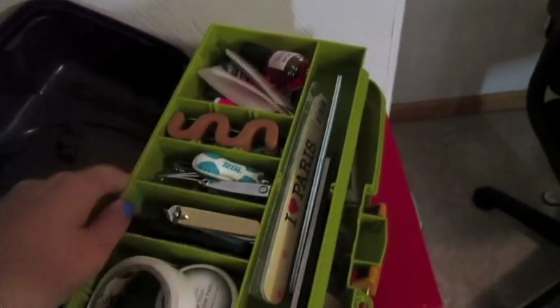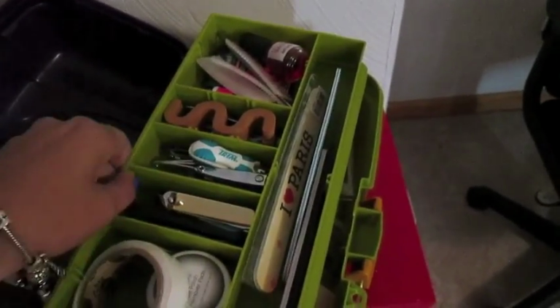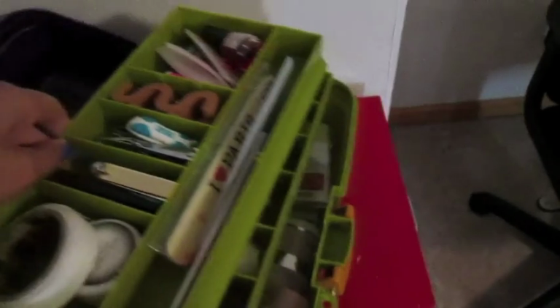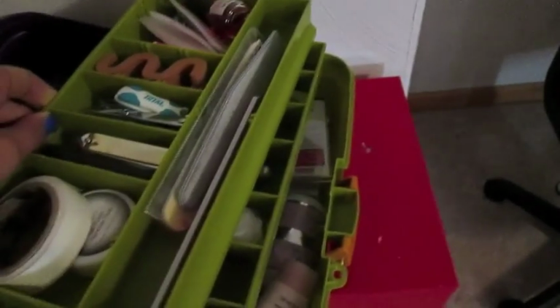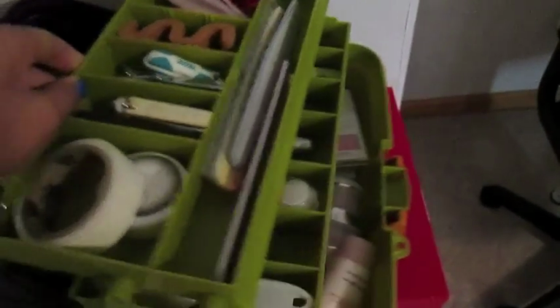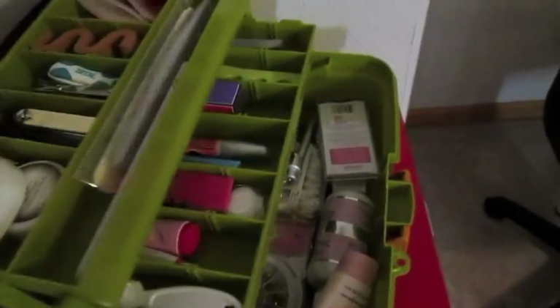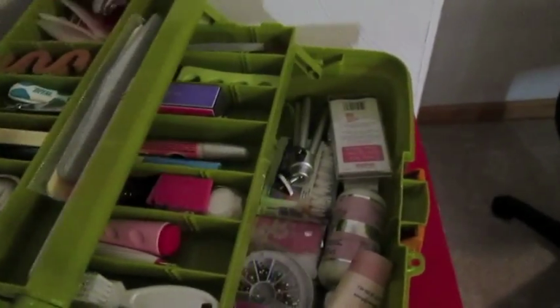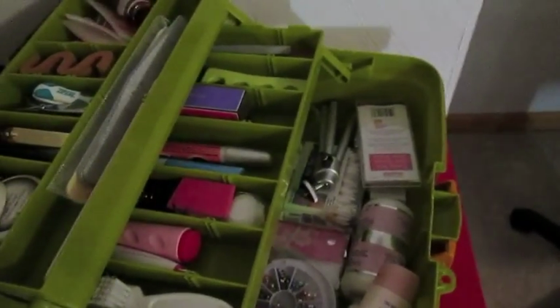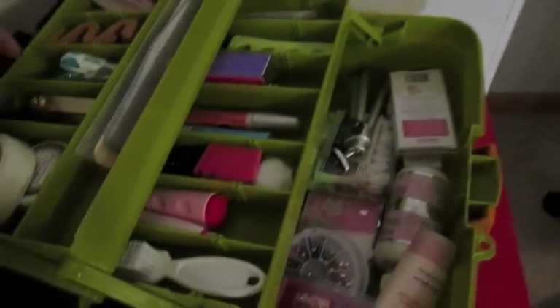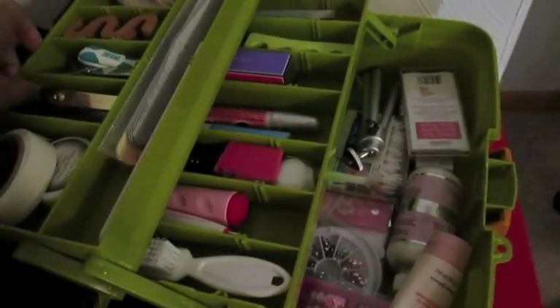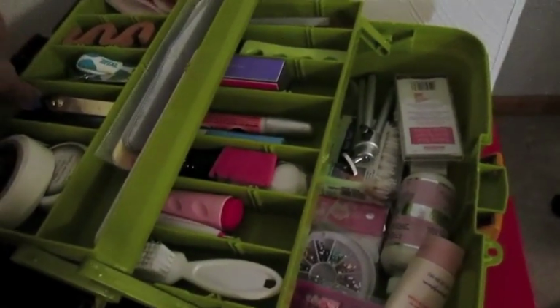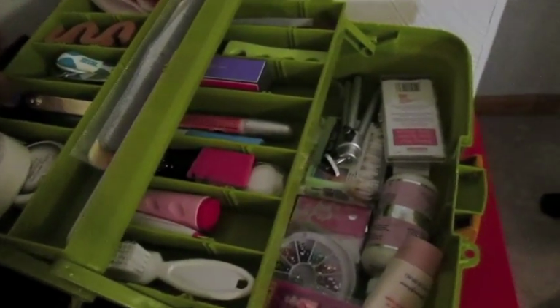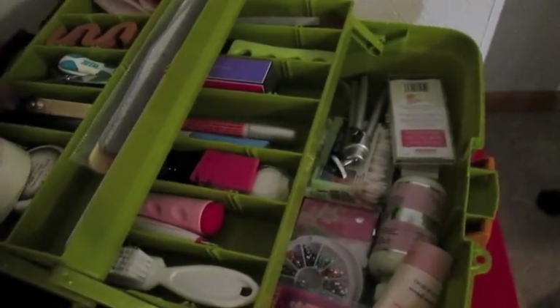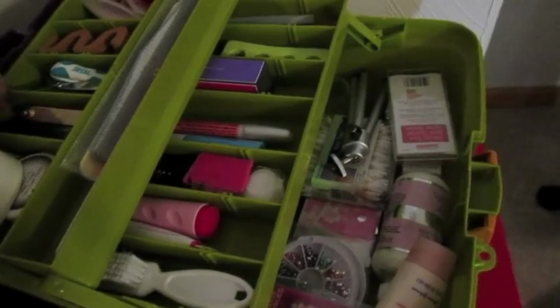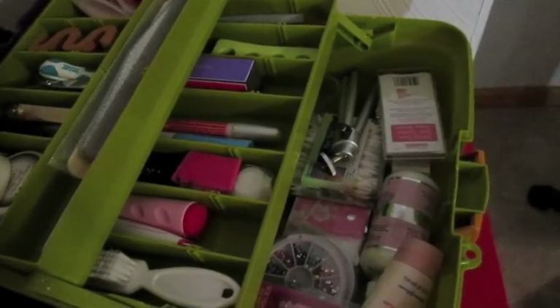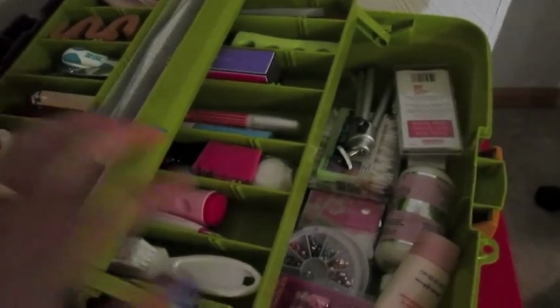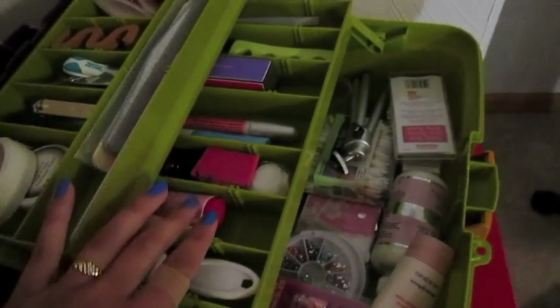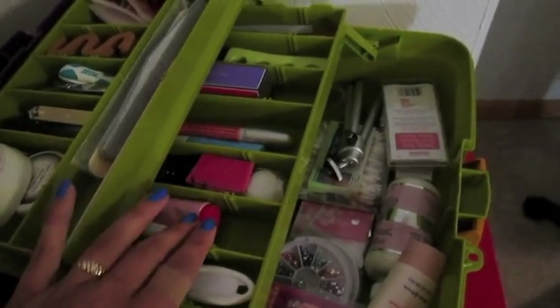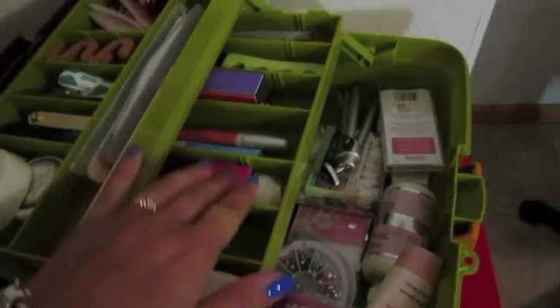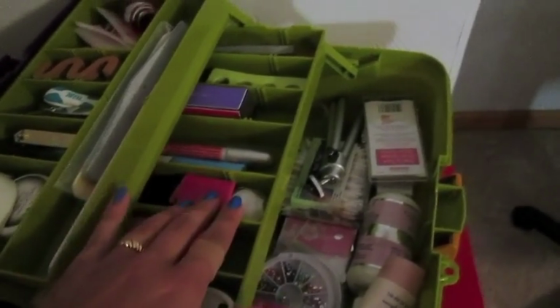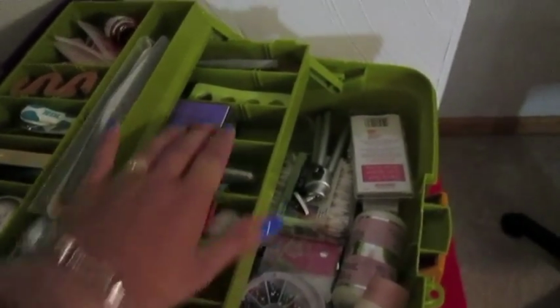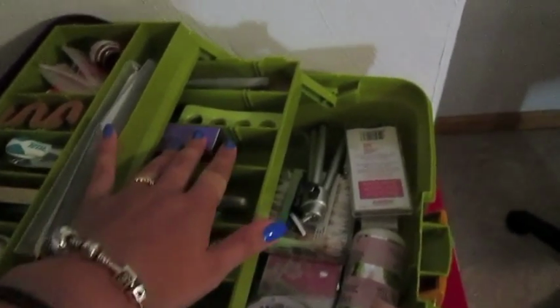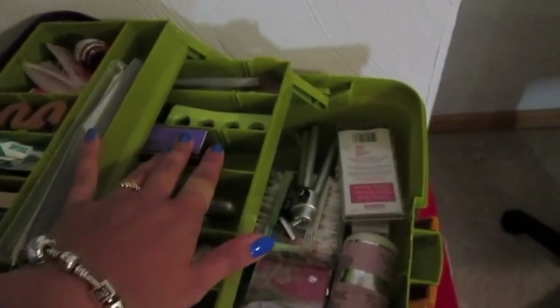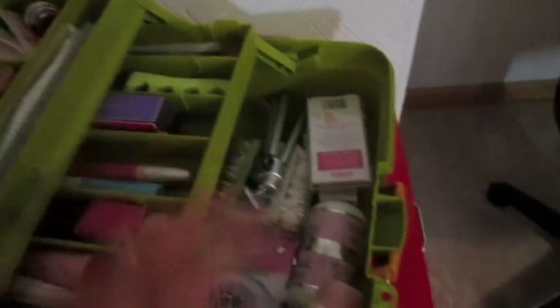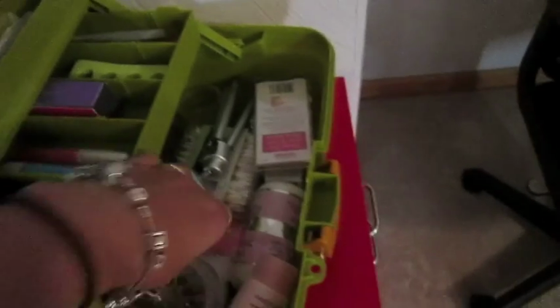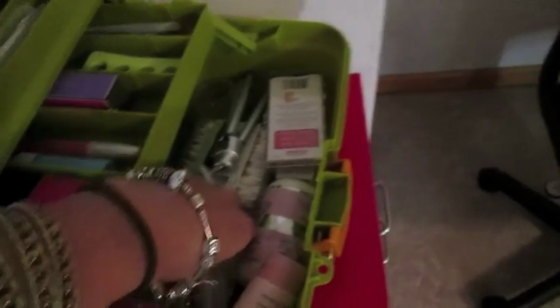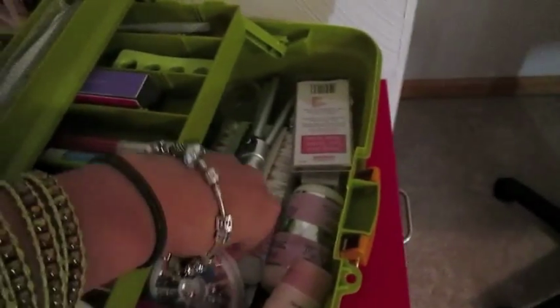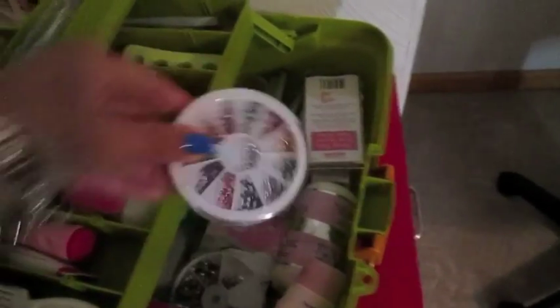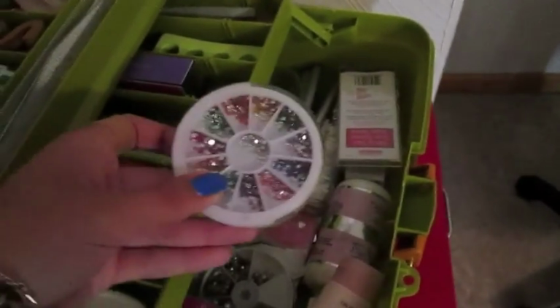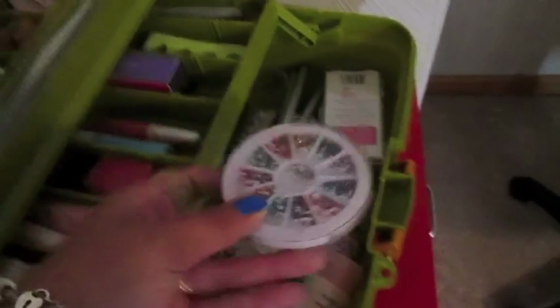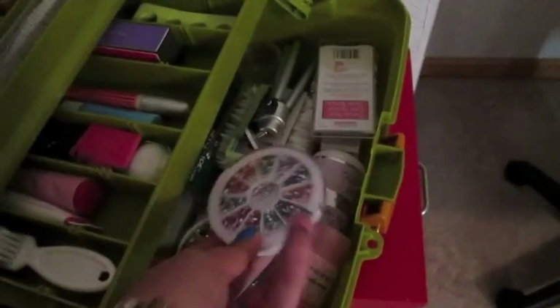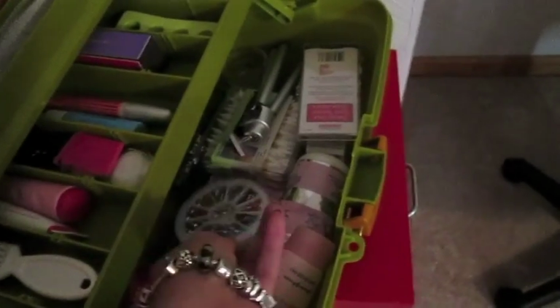So you'll see things like toe separators, files, nail clippers, etc. I keep my Conad stamping supplies in here, along with the special polishes. I have some buffers as well.